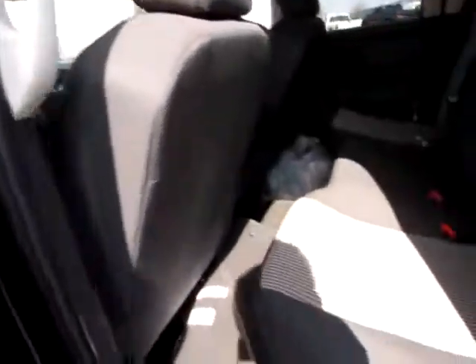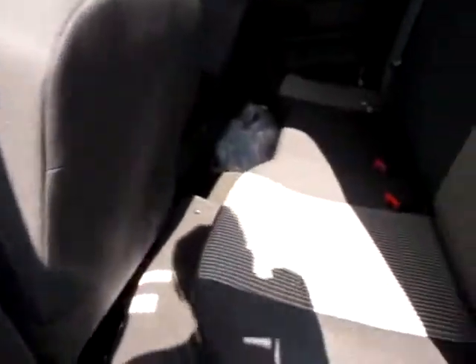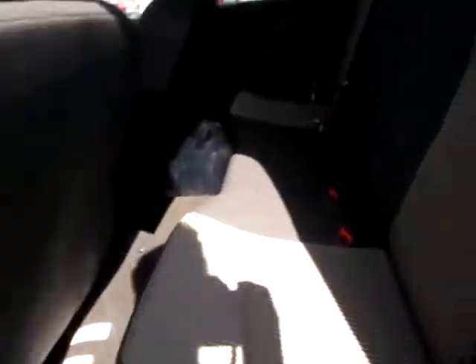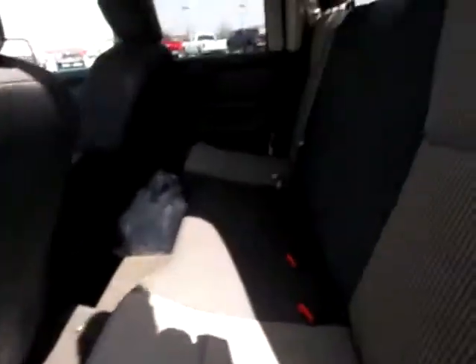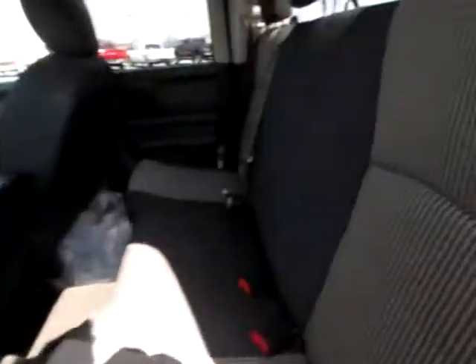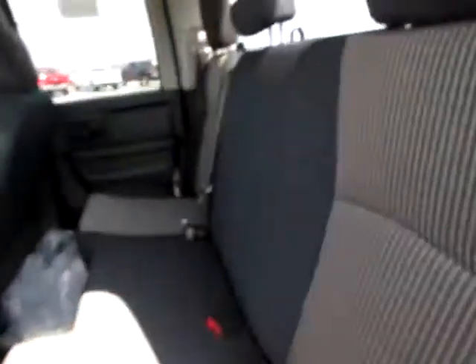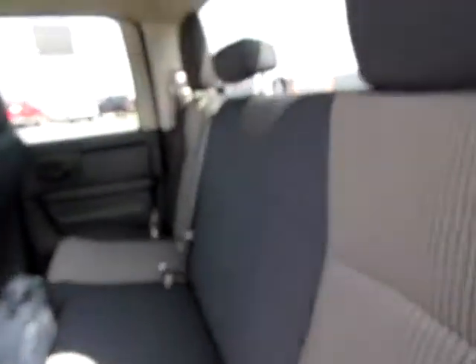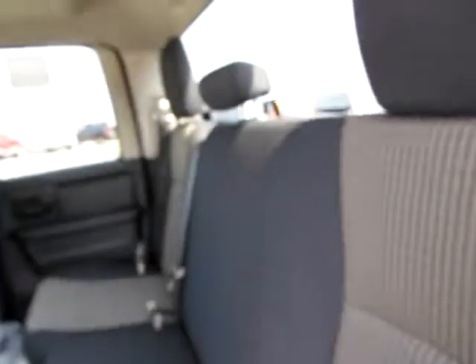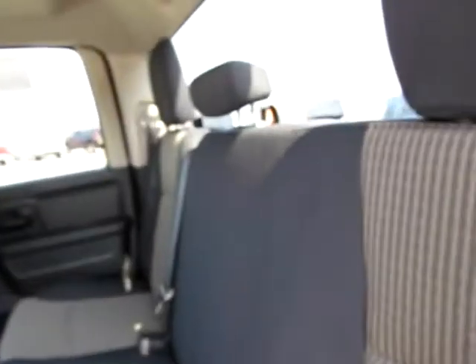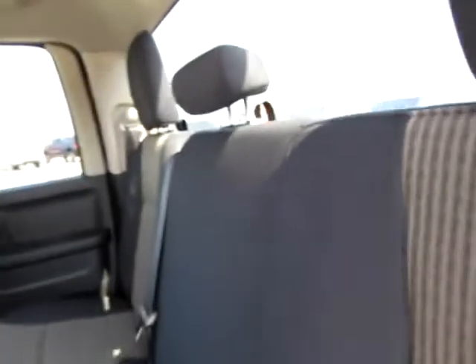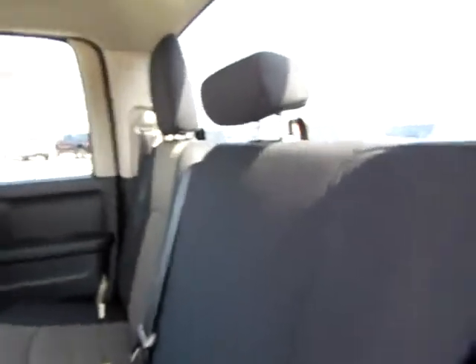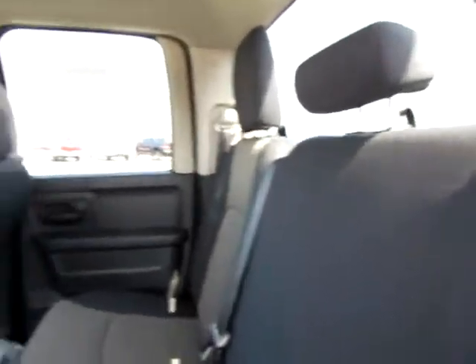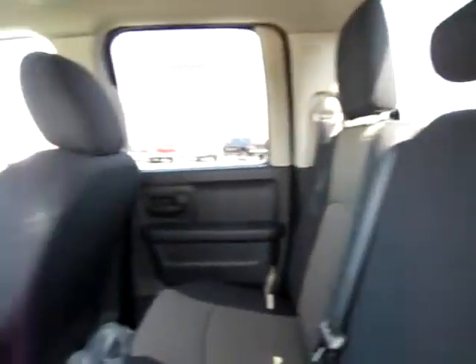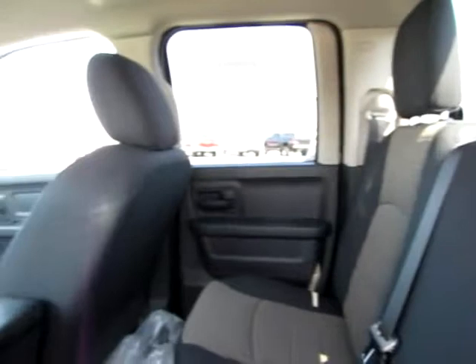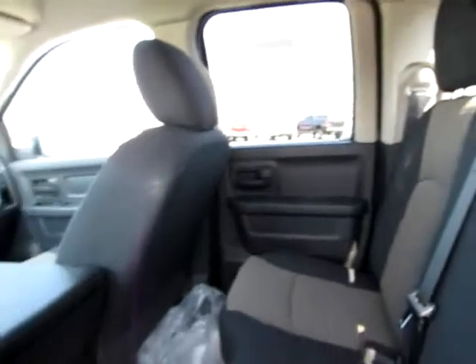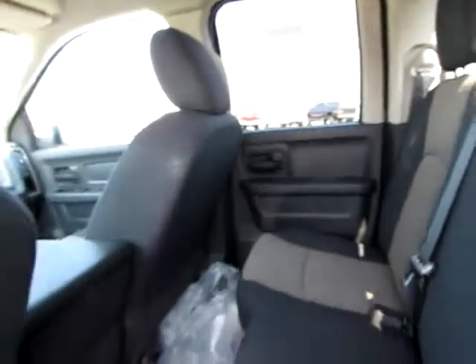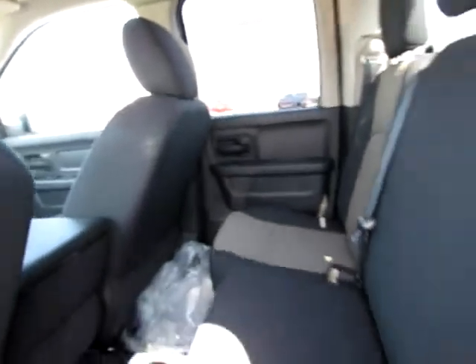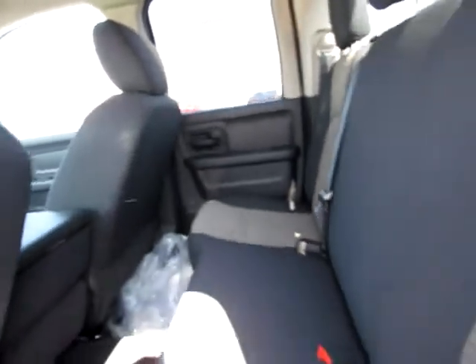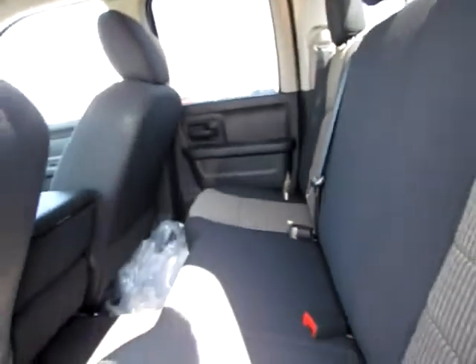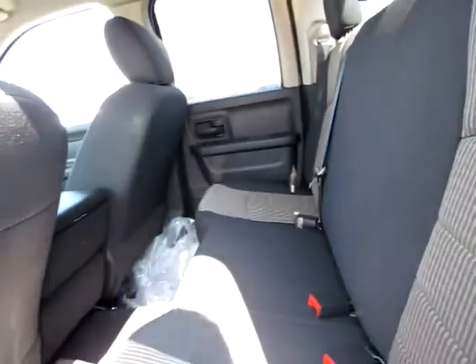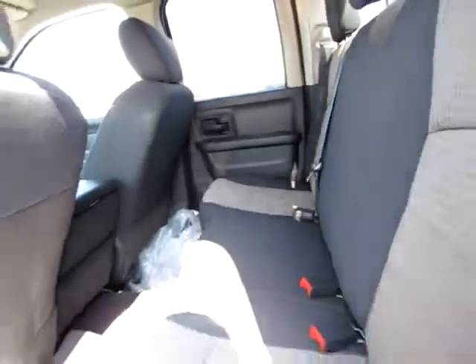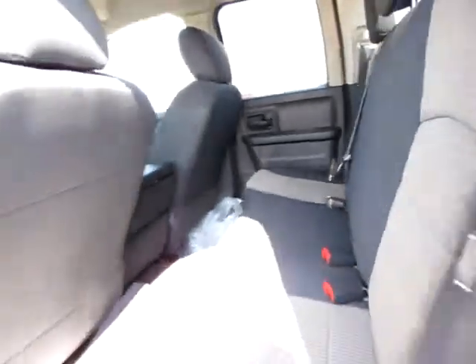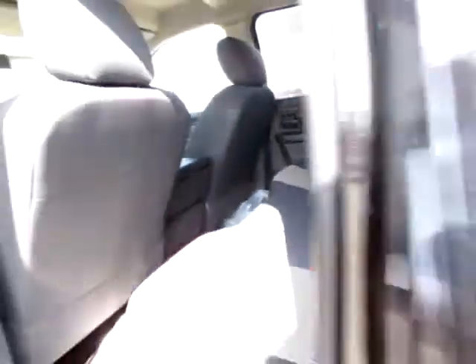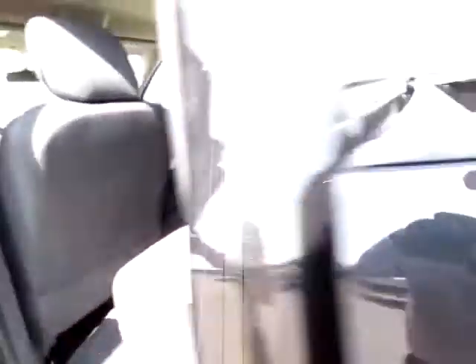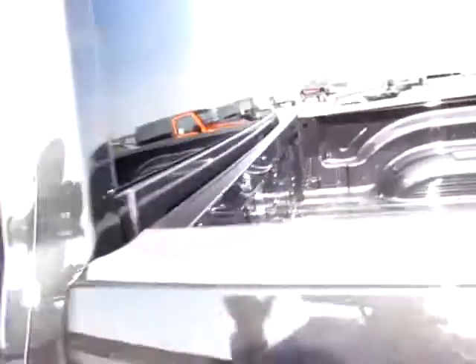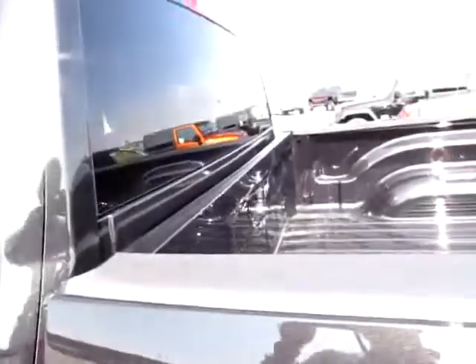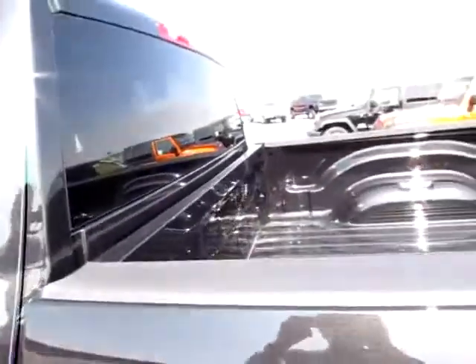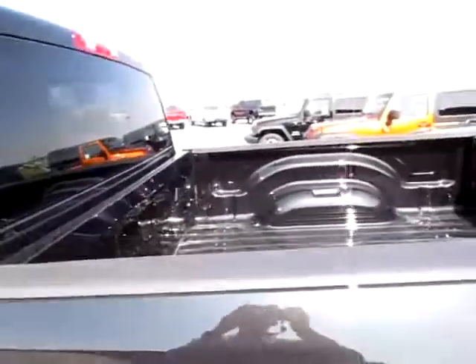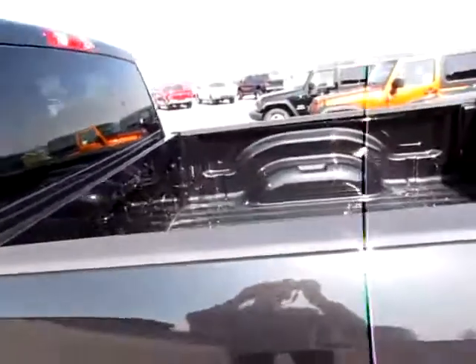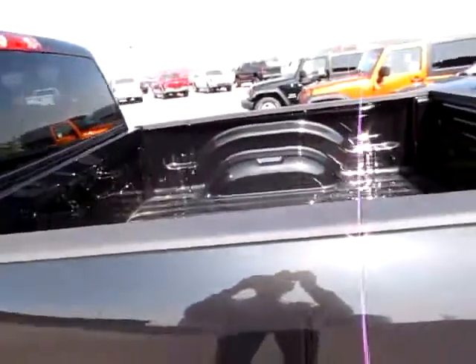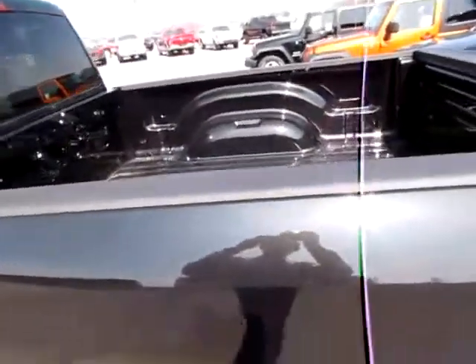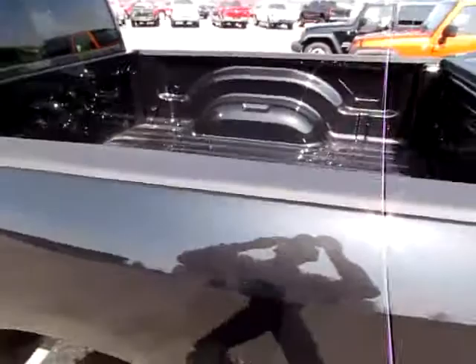Got room for three in the back, three shoulder belts as well for maximum safety. The bed is very nice.